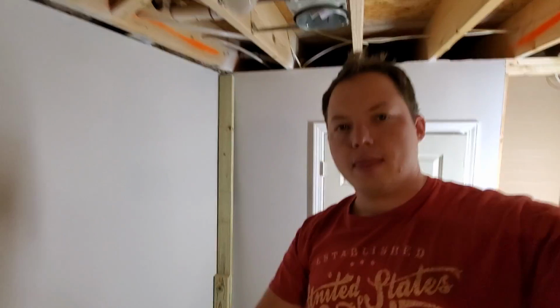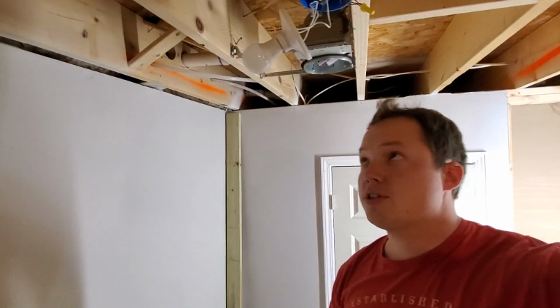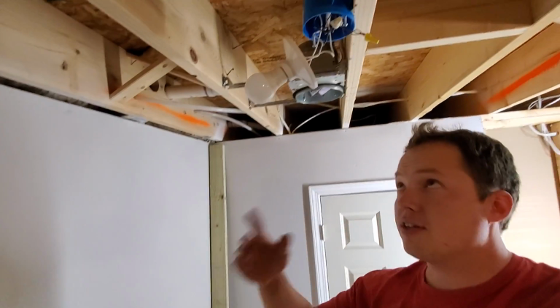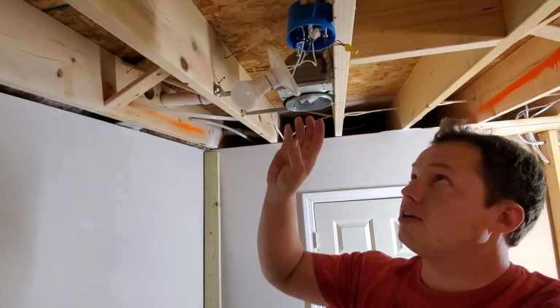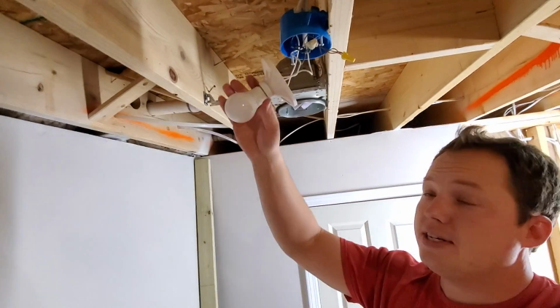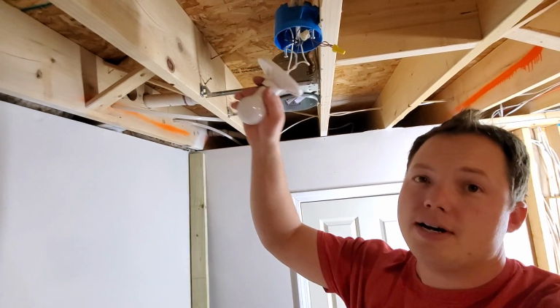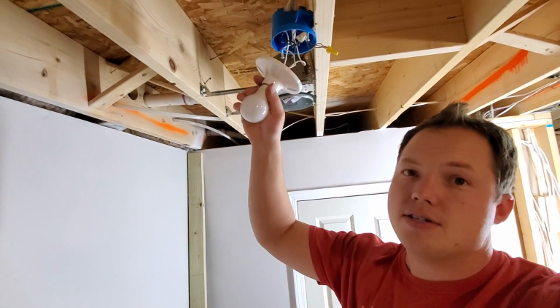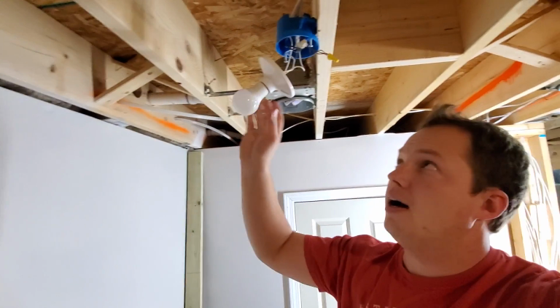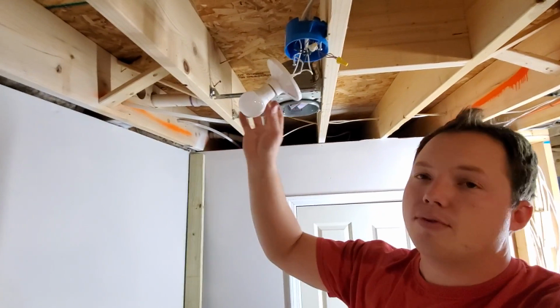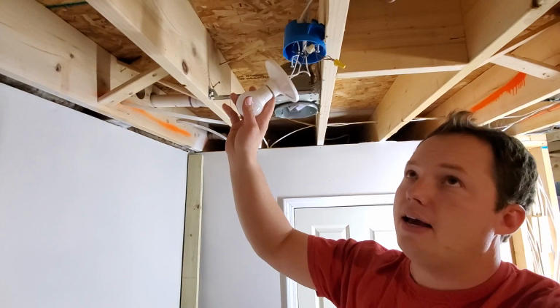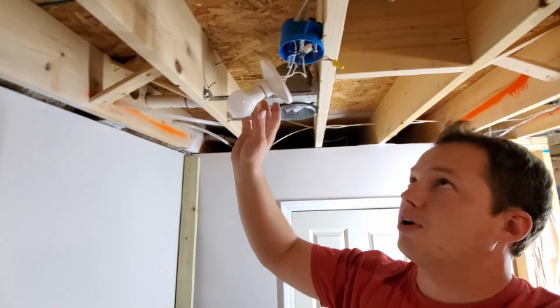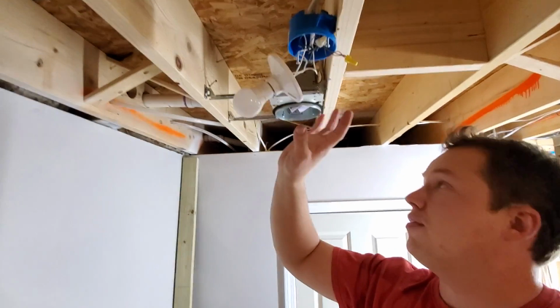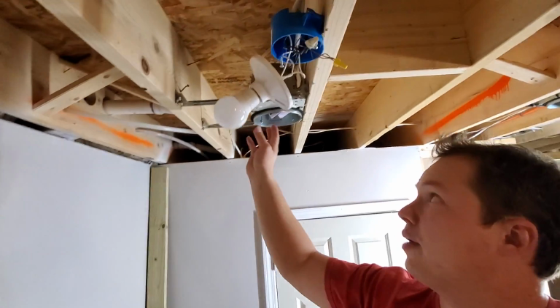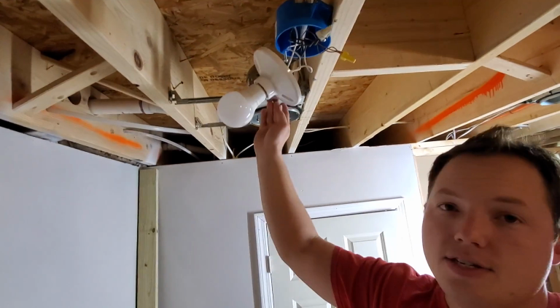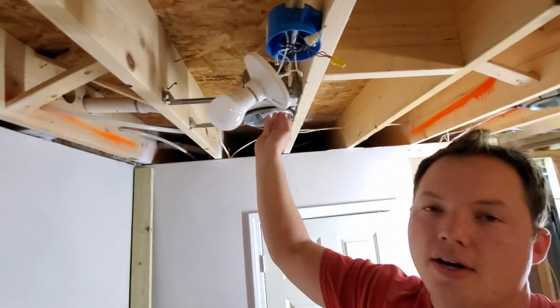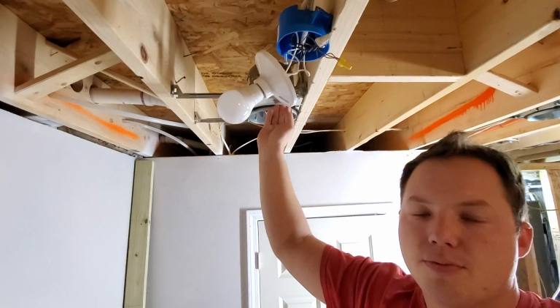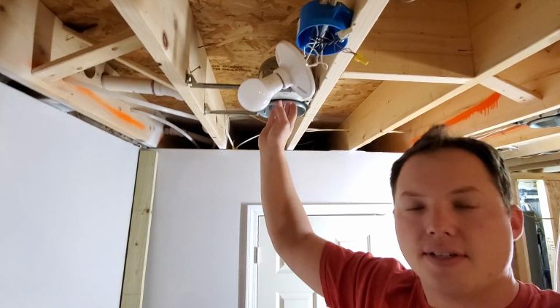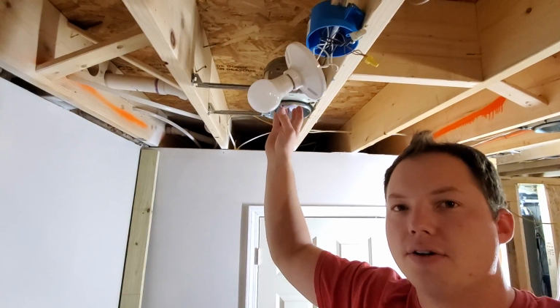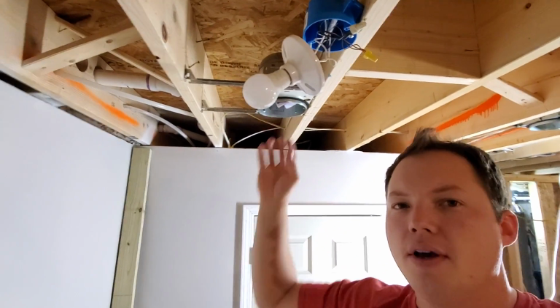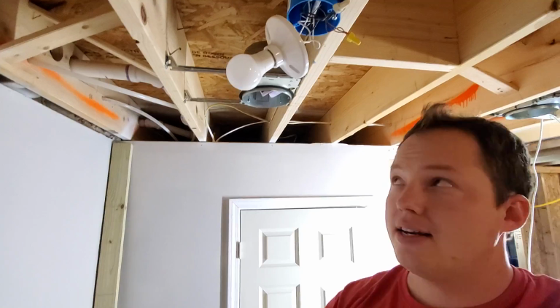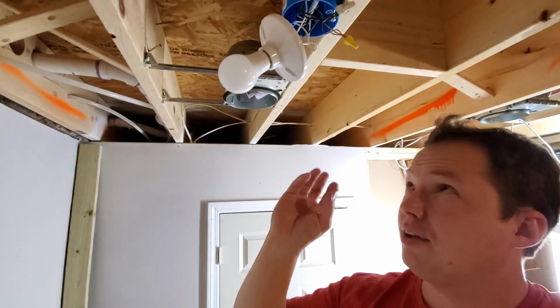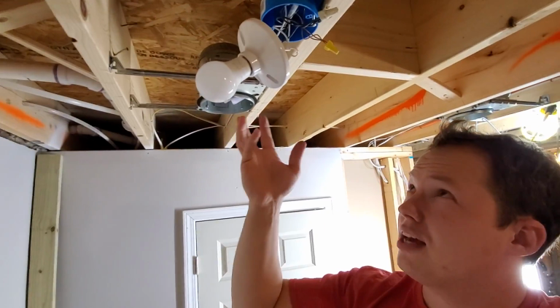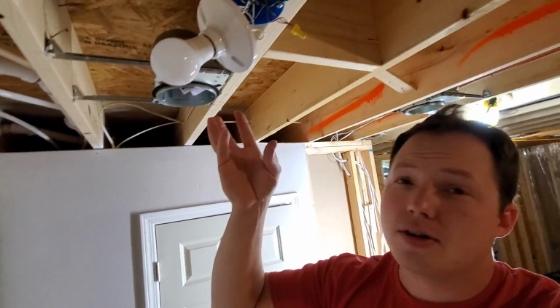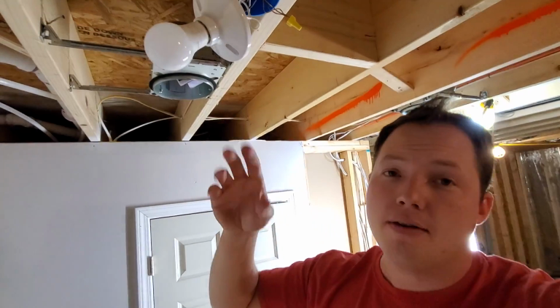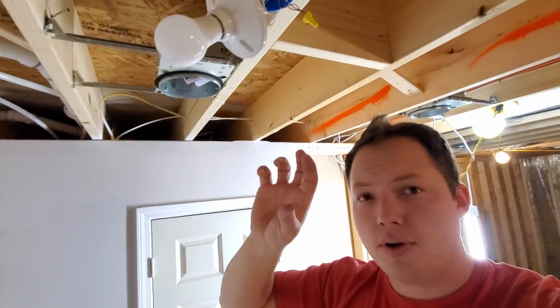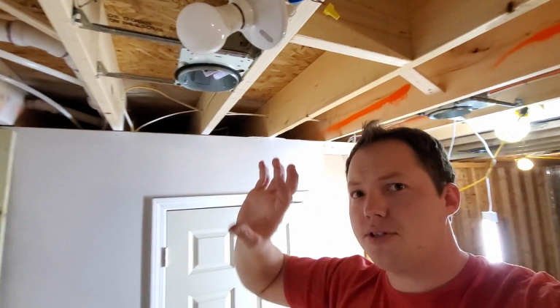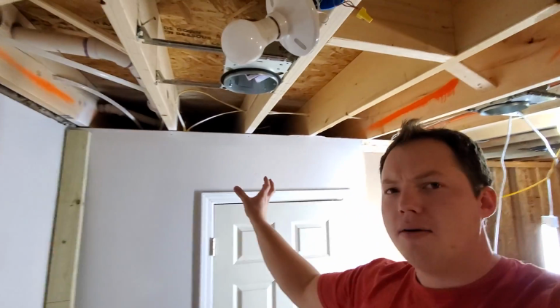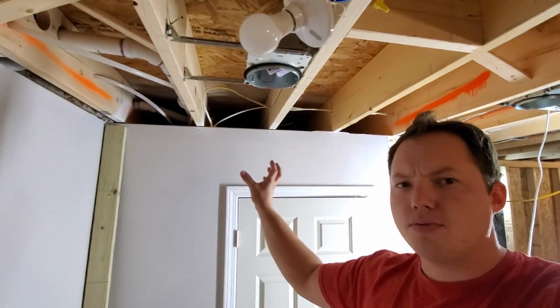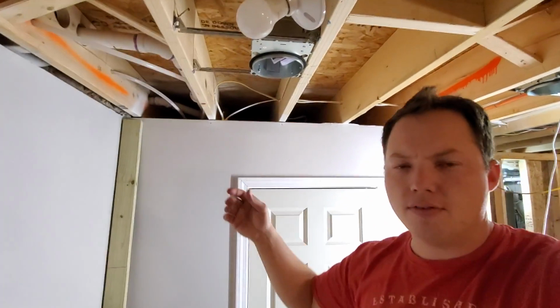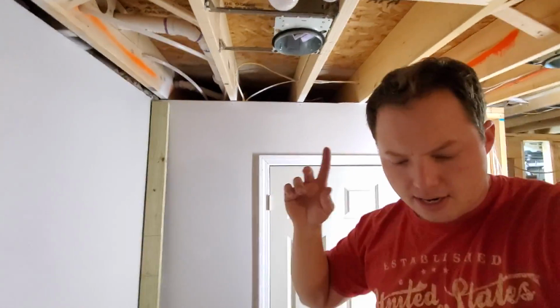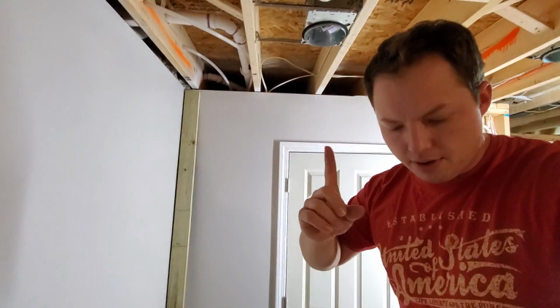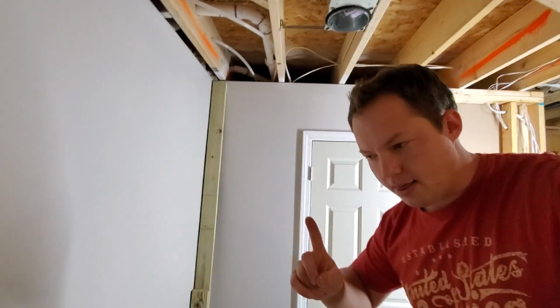The reason we're taking this all apart is we're actually getting rid of this temporary light and we're going to be moving all these wires into a recessed light. So we just had to fully understand what was going on before we'd be able to move those wires over.